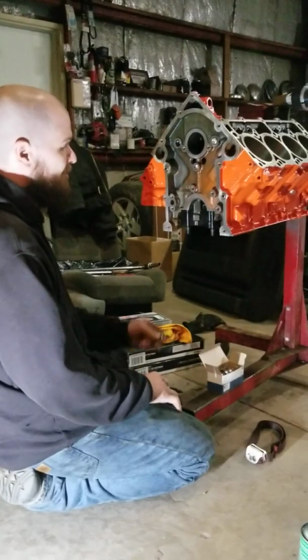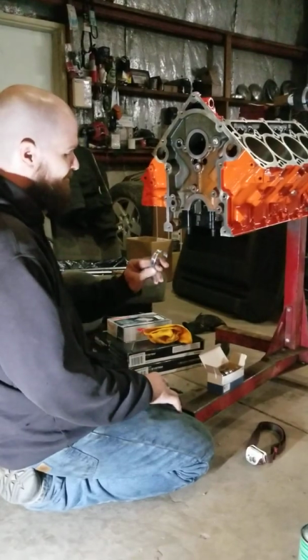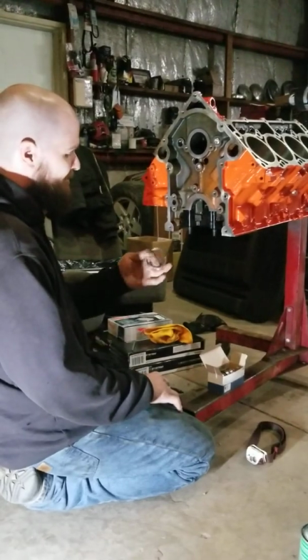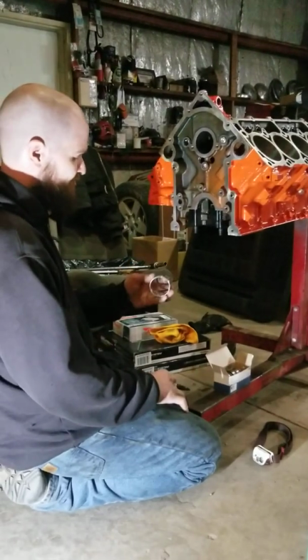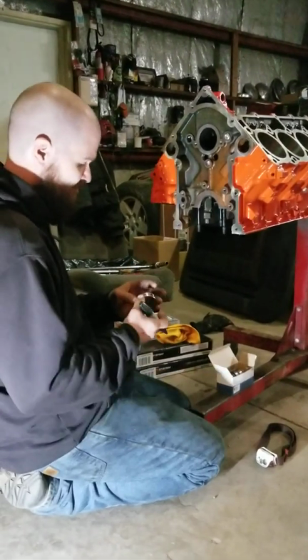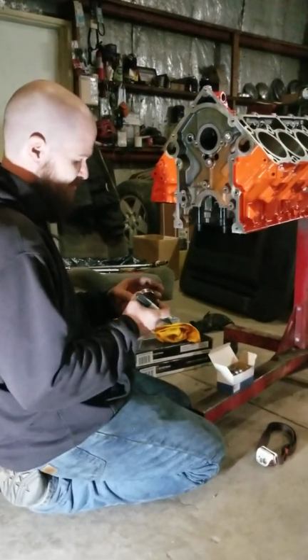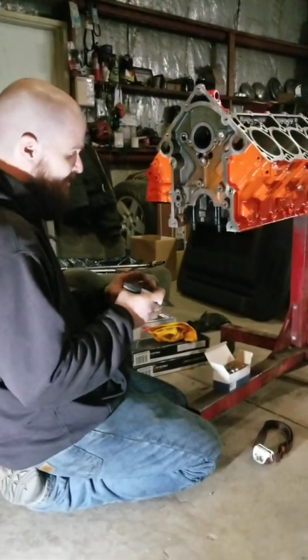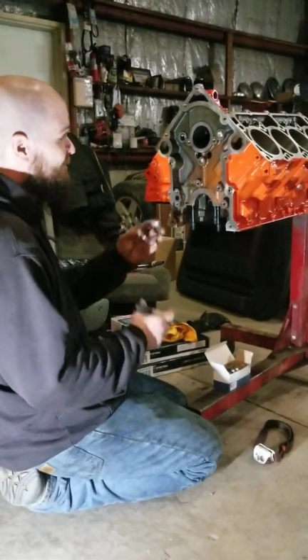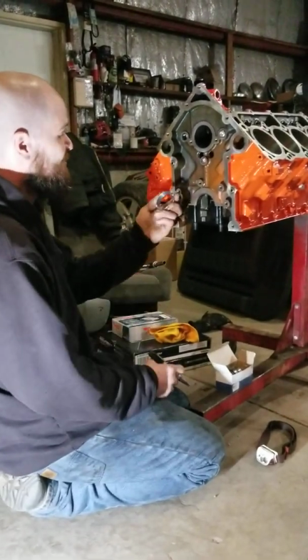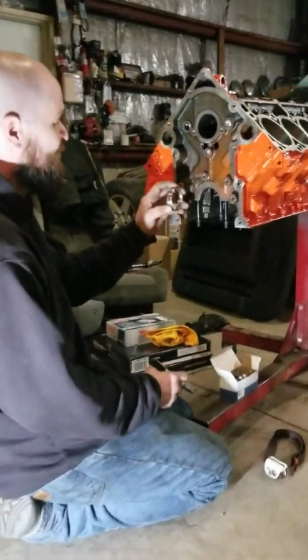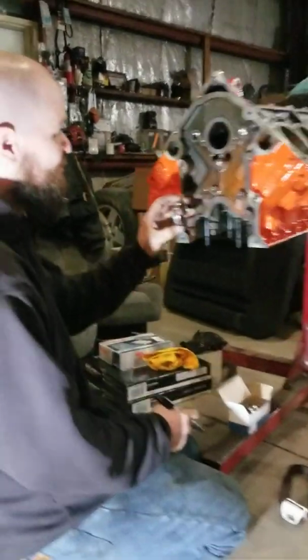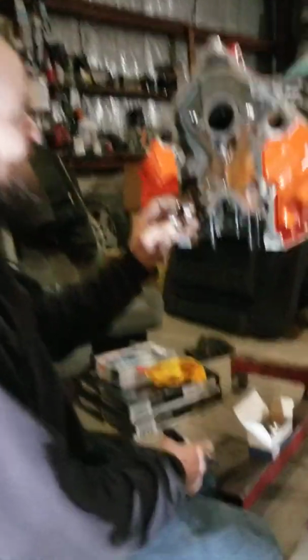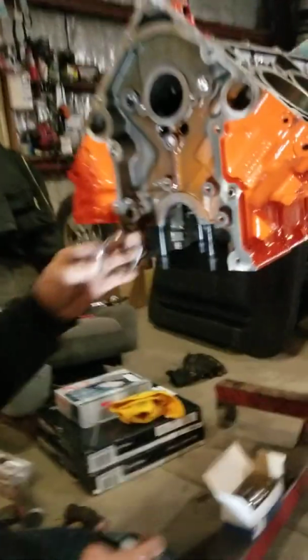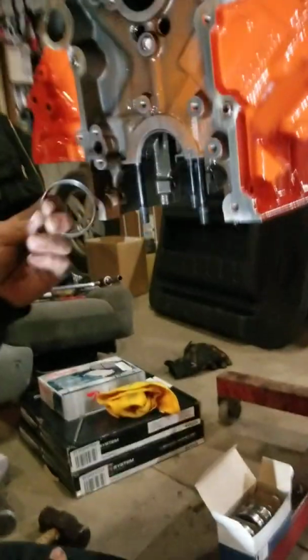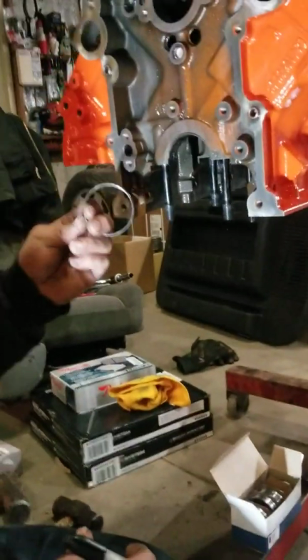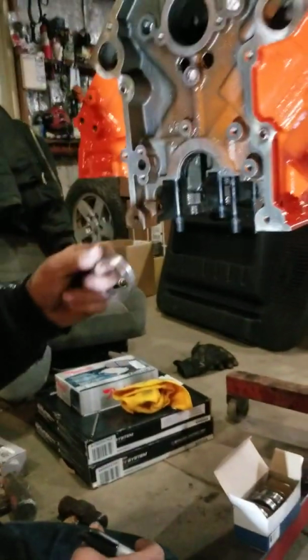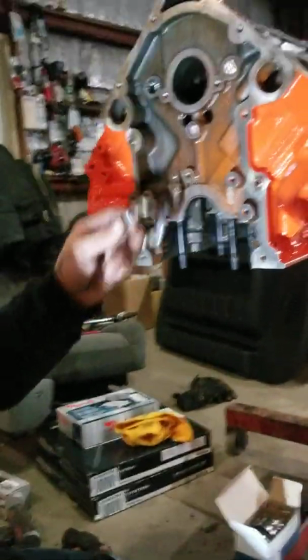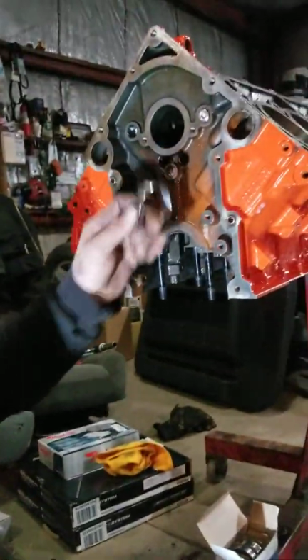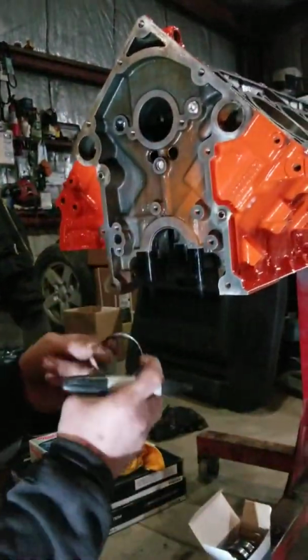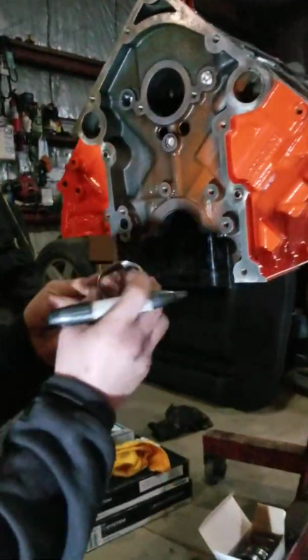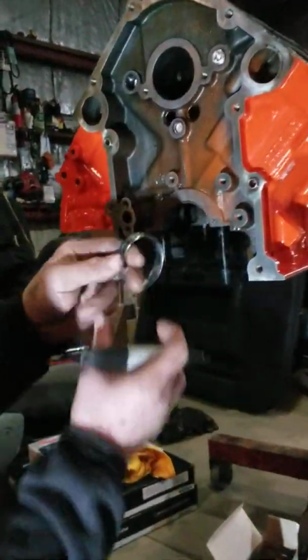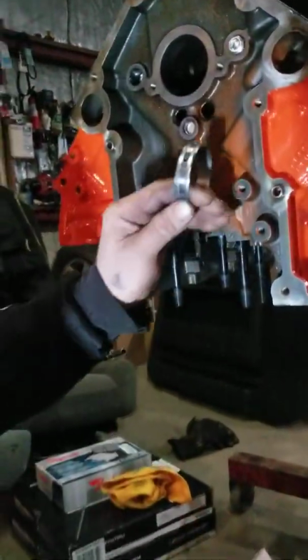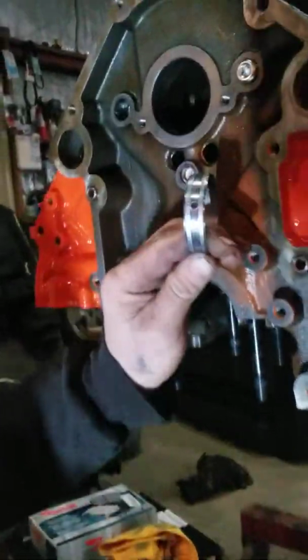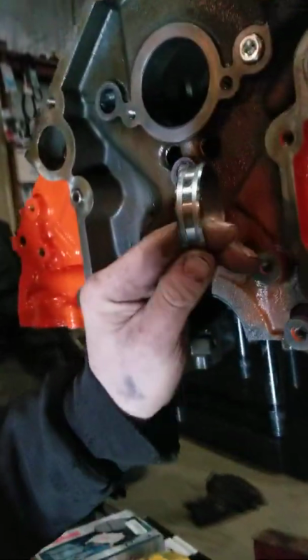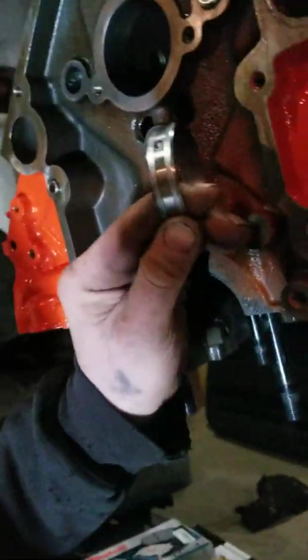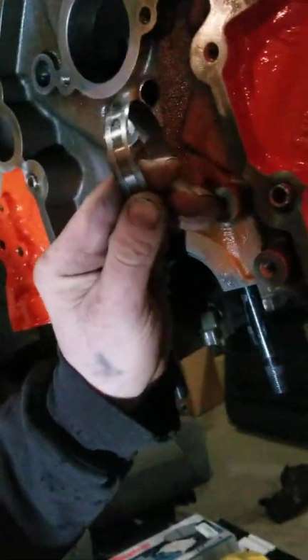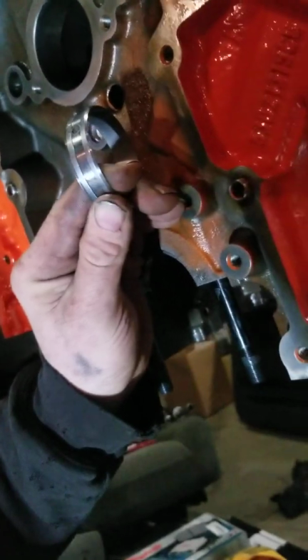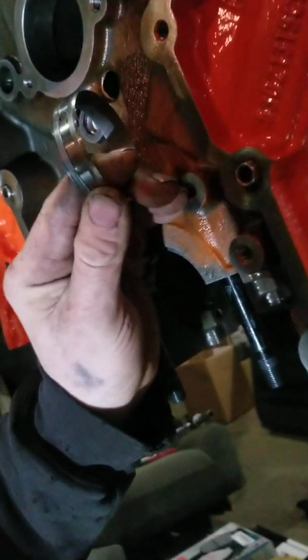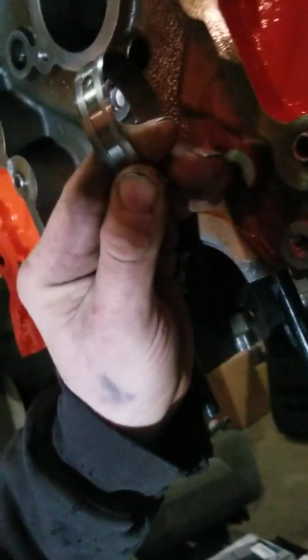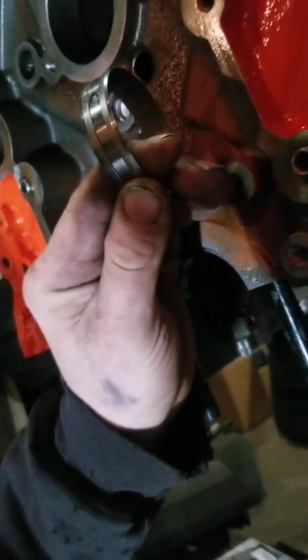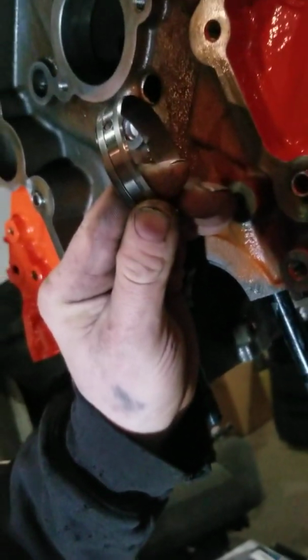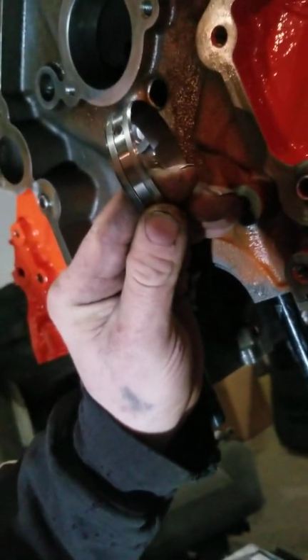This is how to install camshaft bearings in a third-gen HEMI. This is the camshaft bearing. You can see there's an oil ridge that runs all the way to the outside of the bearing.